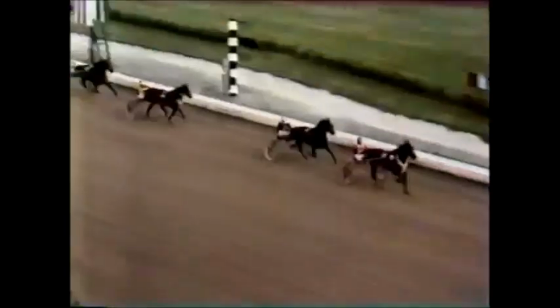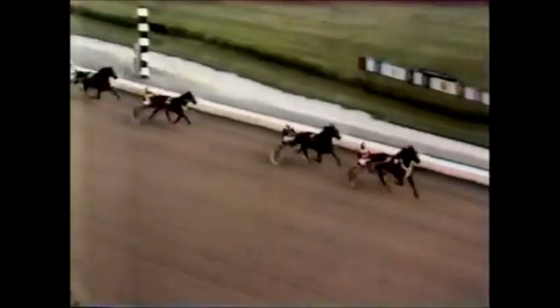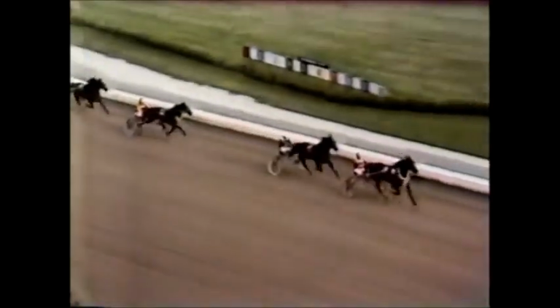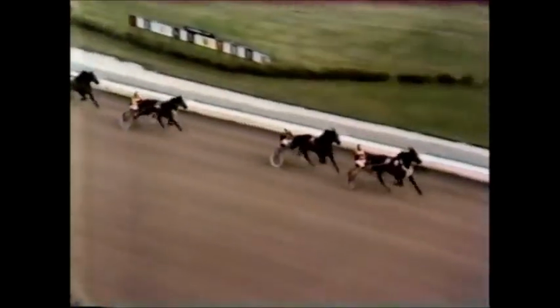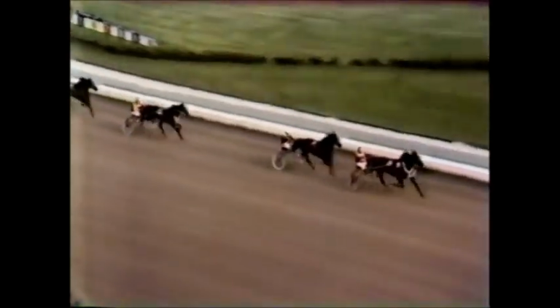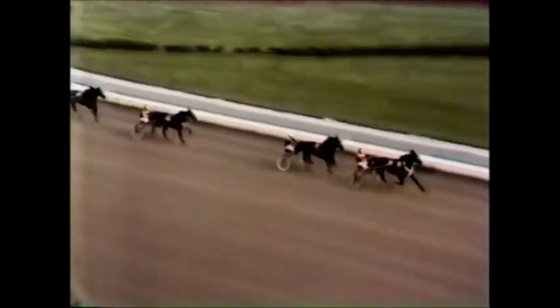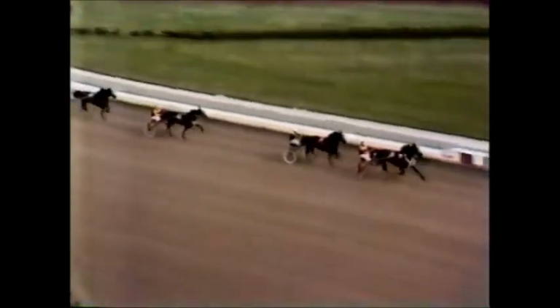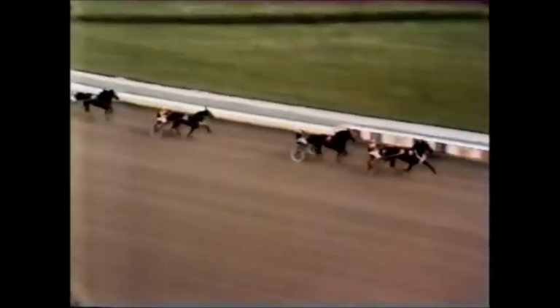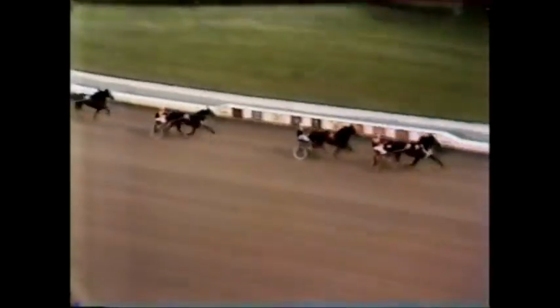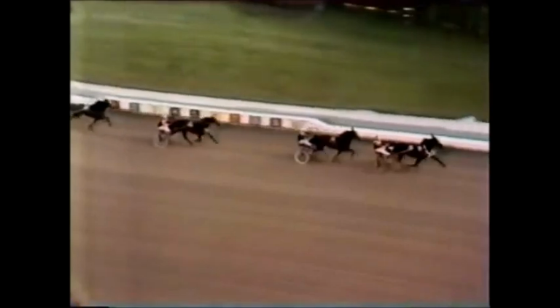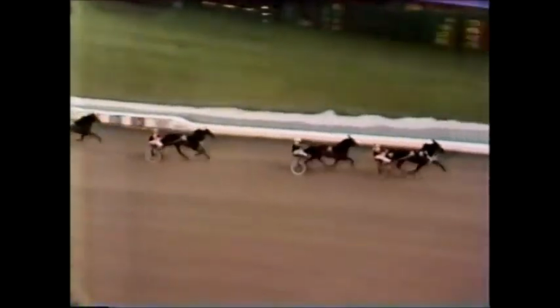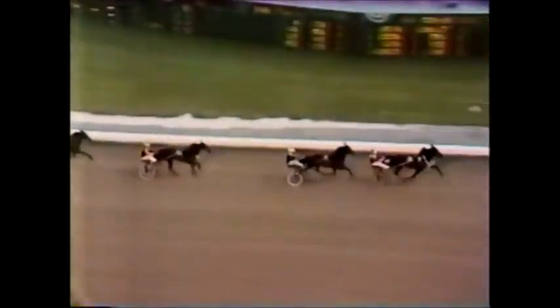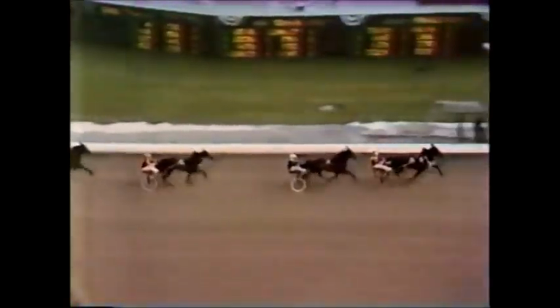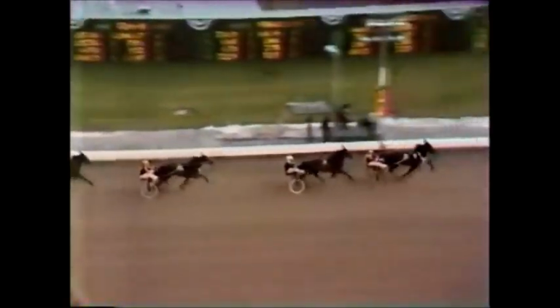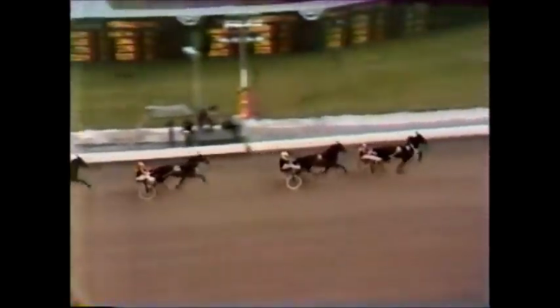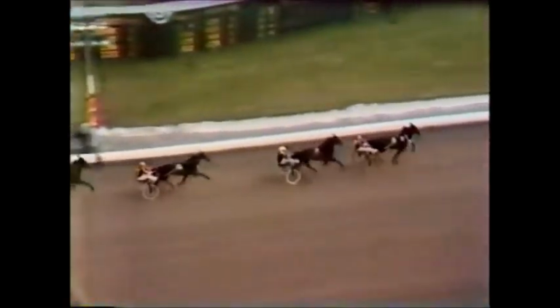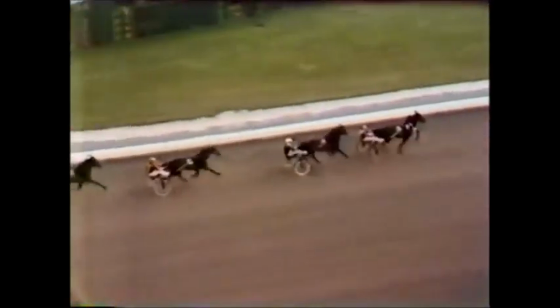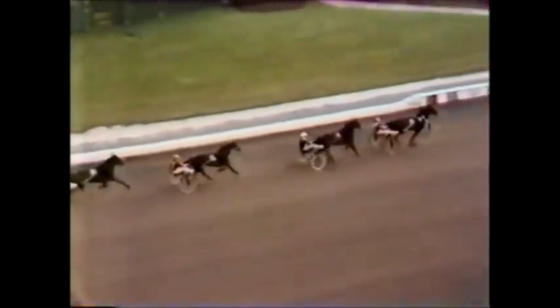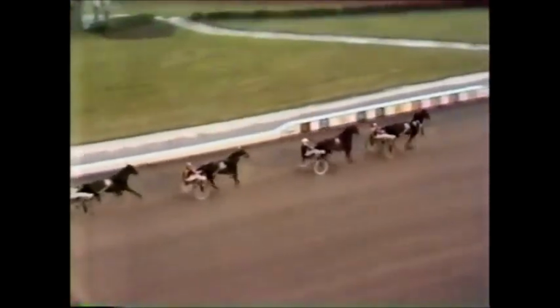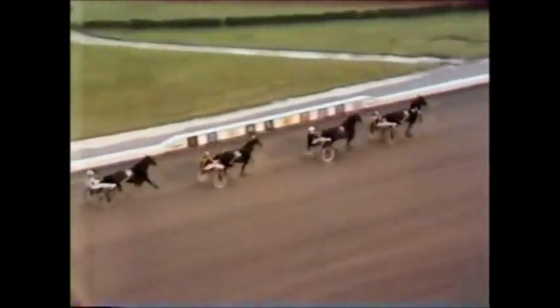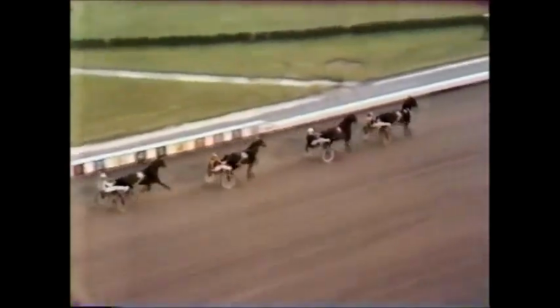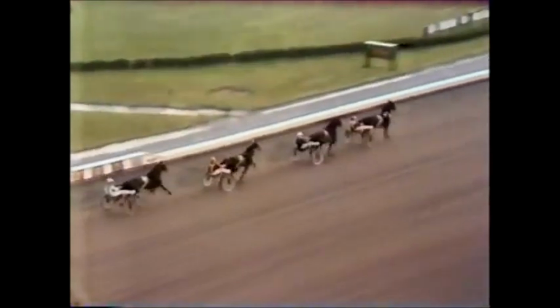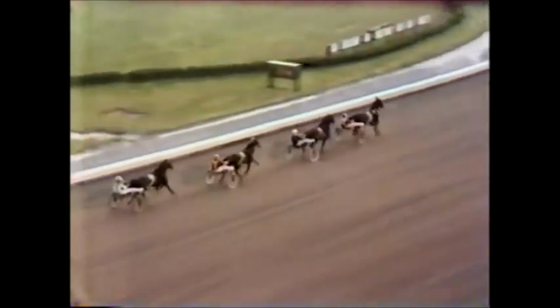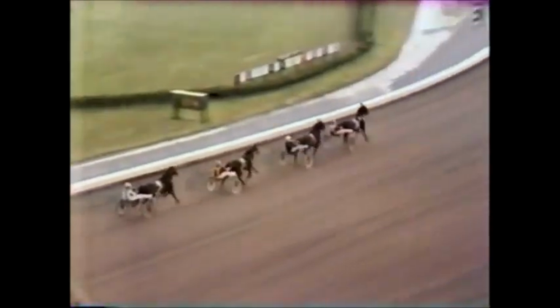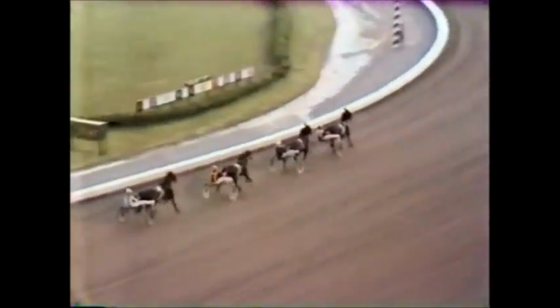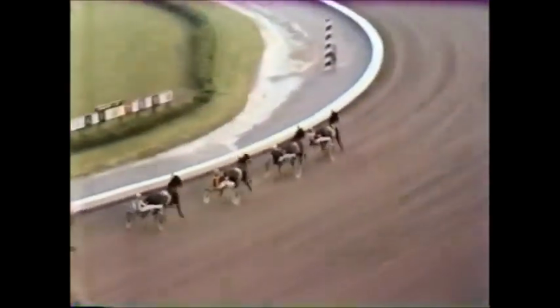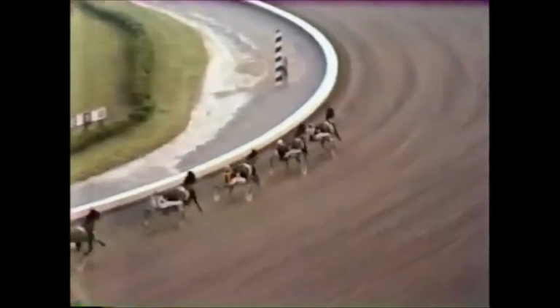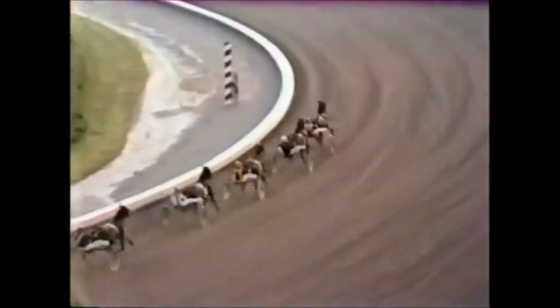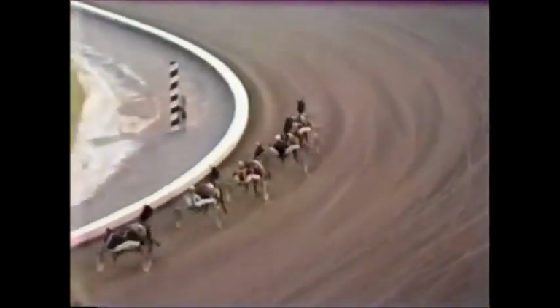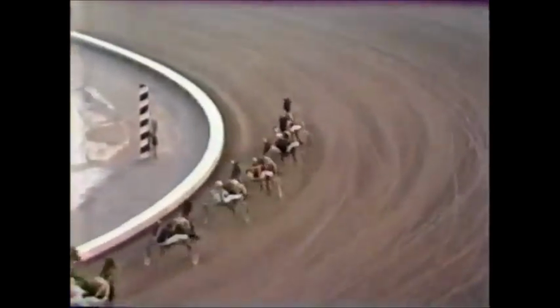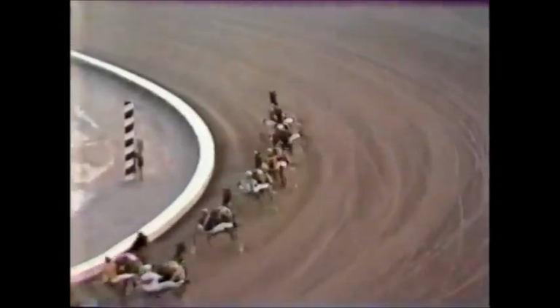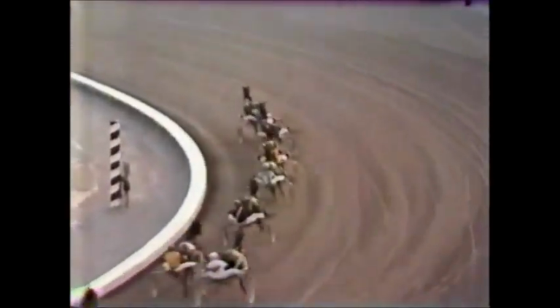So coming by the stands for the first time, Joie de V out on top by a length, Sherwood Lobel 2nd, gap of 2½ lengths — Speedy Claude 3rd, Desert Knight 4th, 4 lengths back to Starlet 5th. Halftime is 59 and 4th.